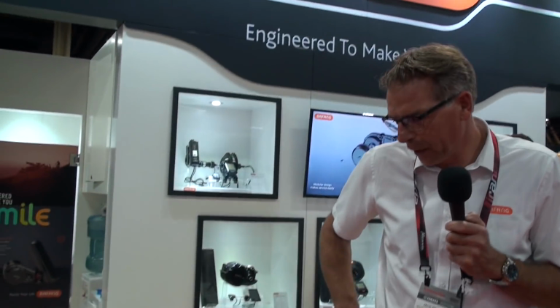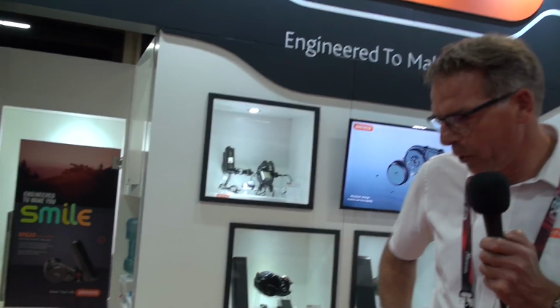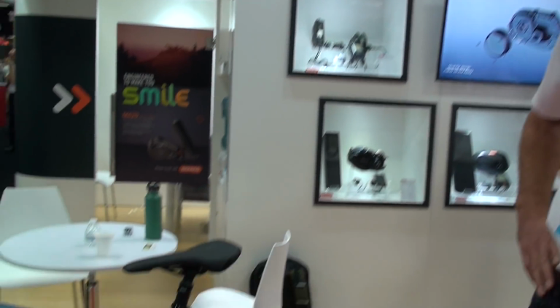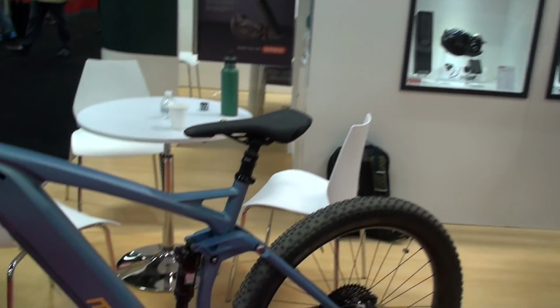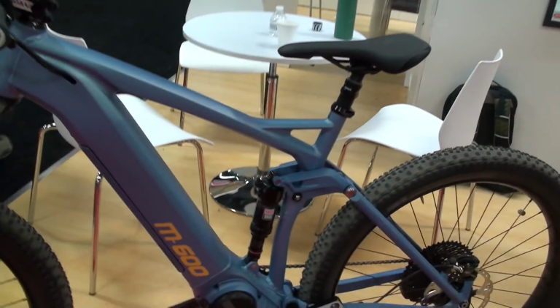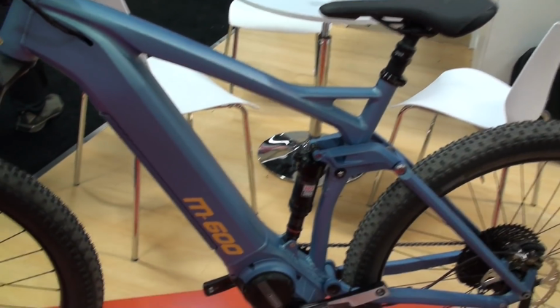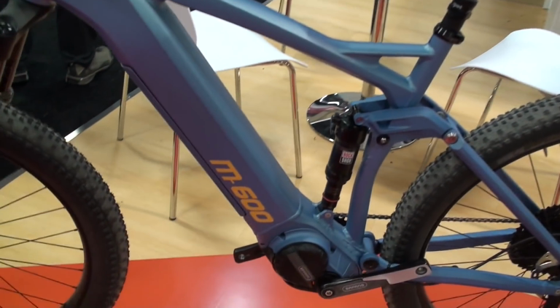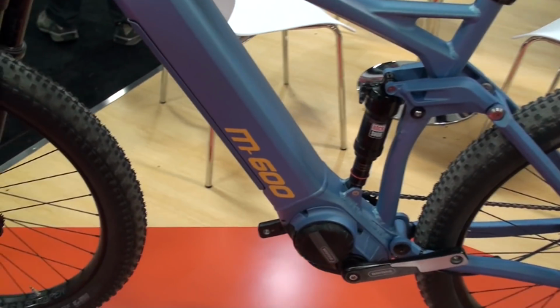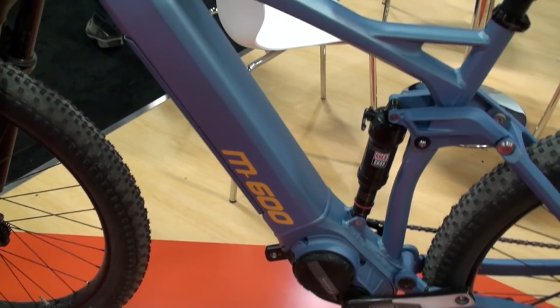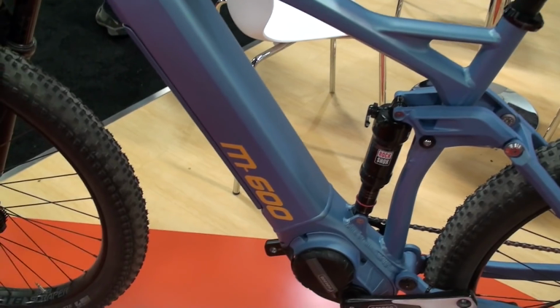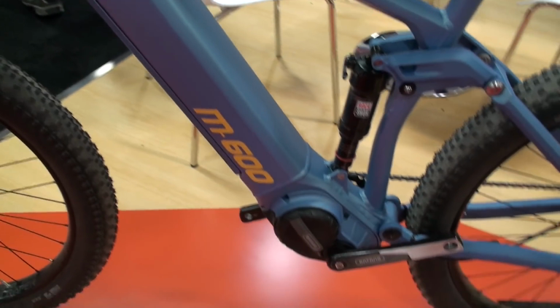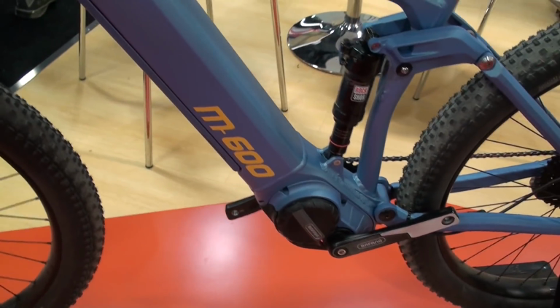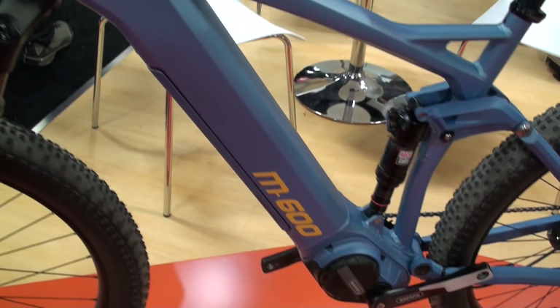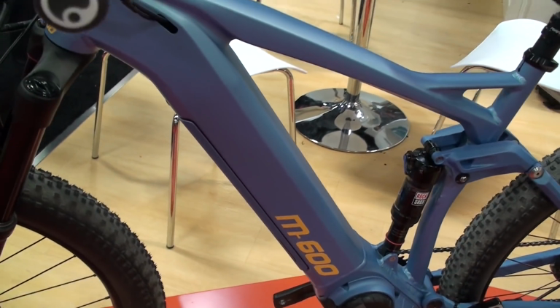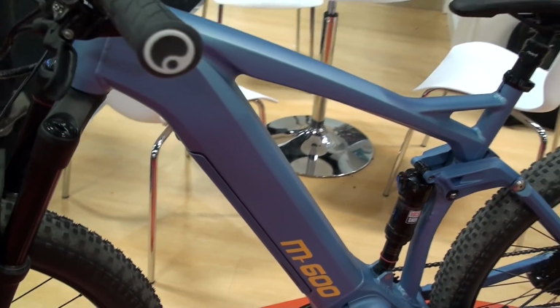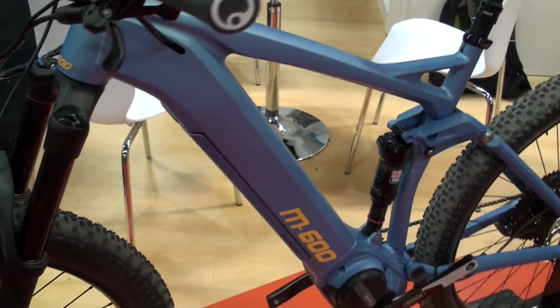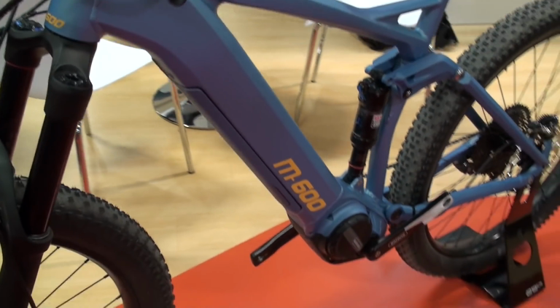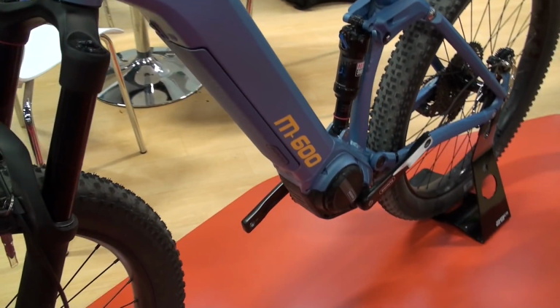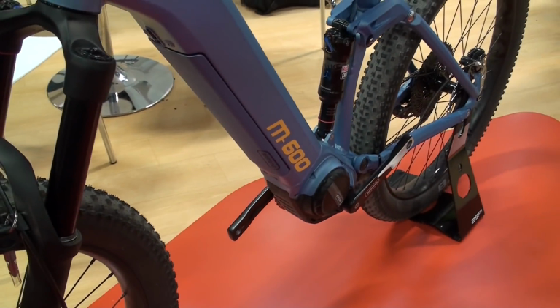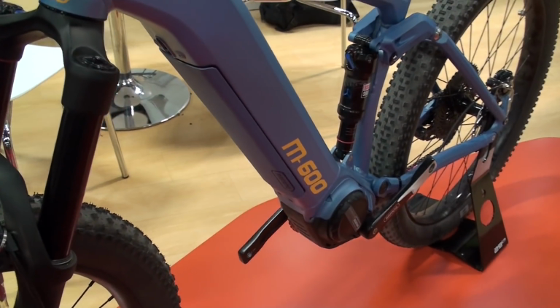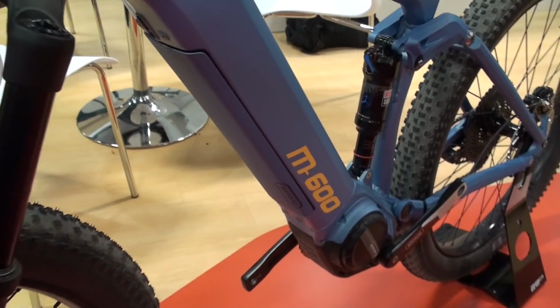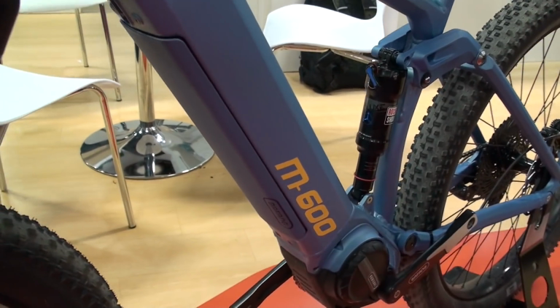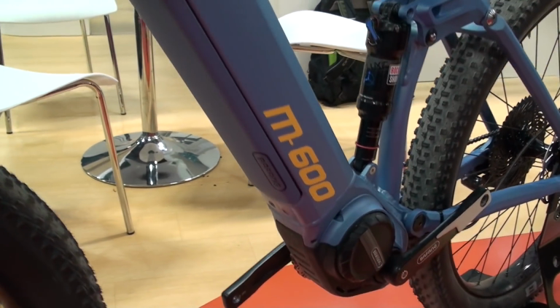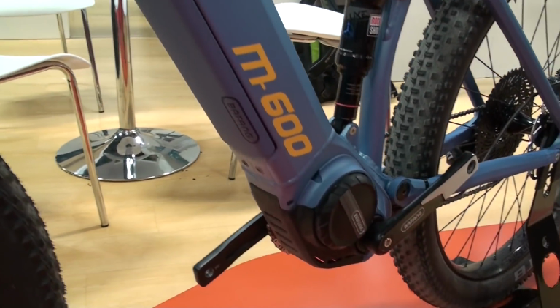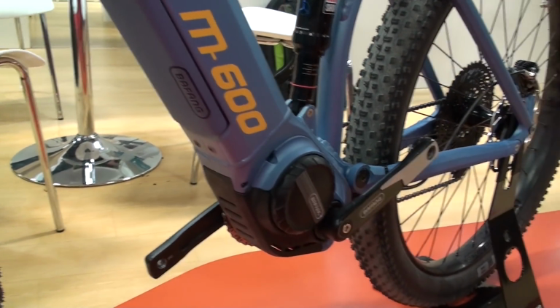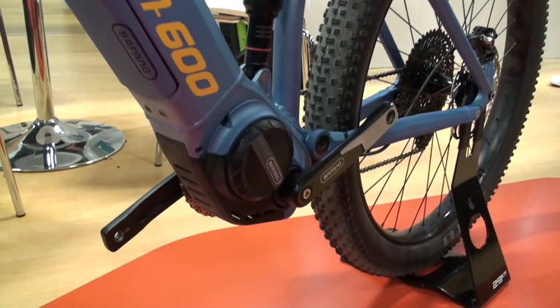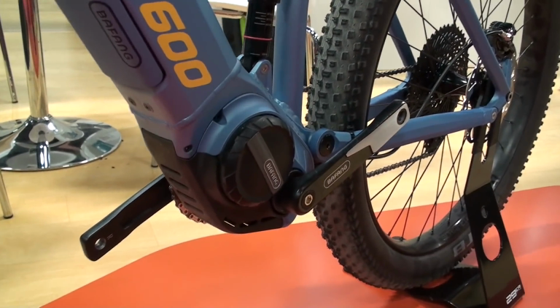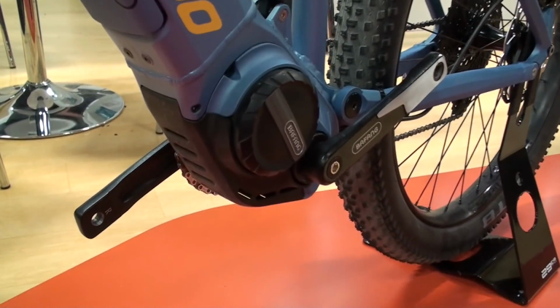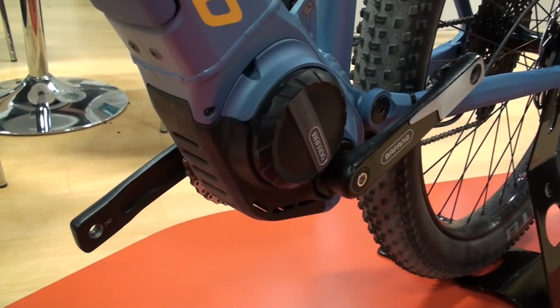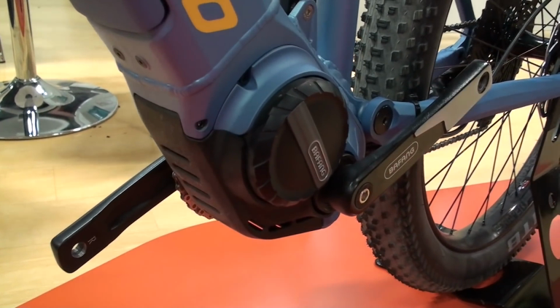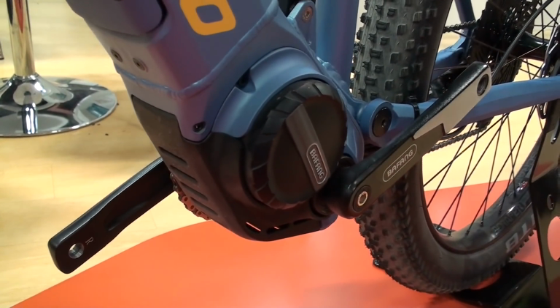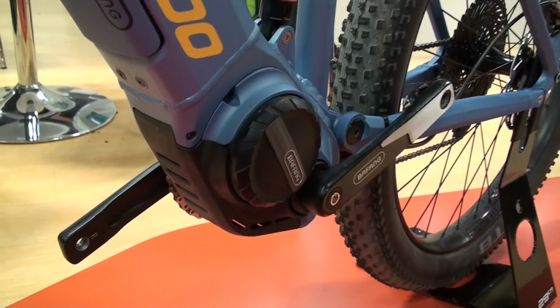We developed a new e-mountain bike system because e-mountain bikes is hot in Europe and also in the US. So we wanted to develop a new engine and we have two versions — we call them M500 and M600.